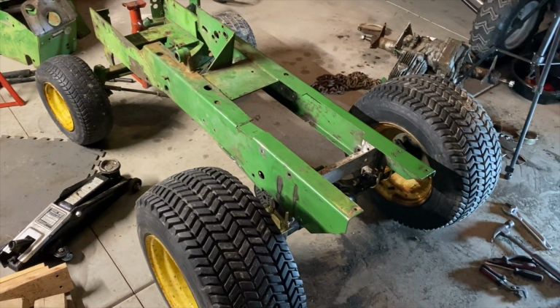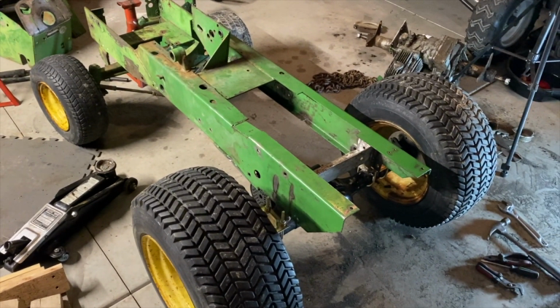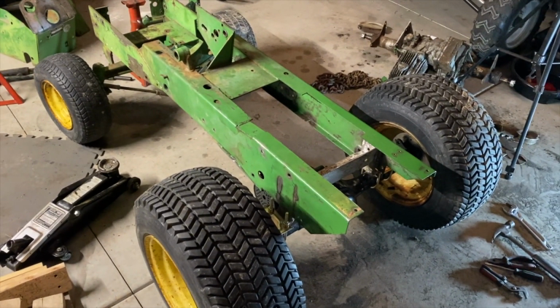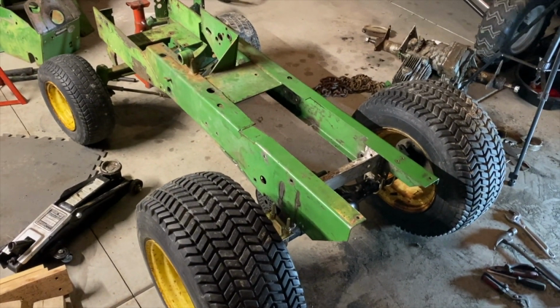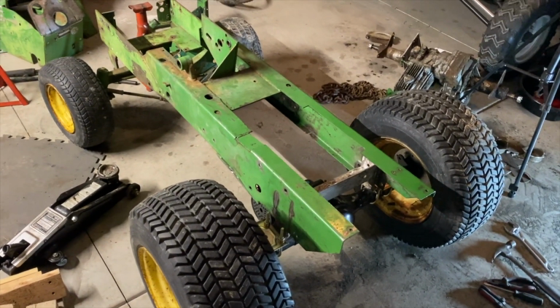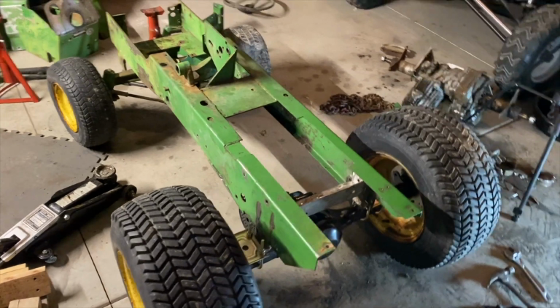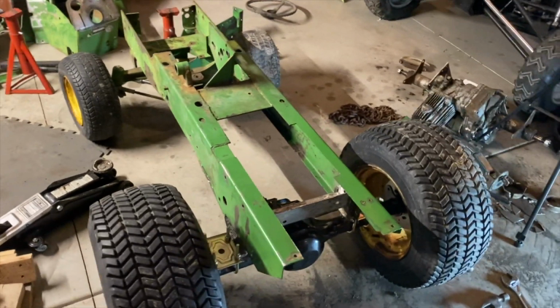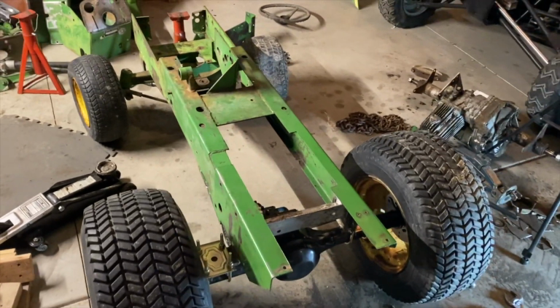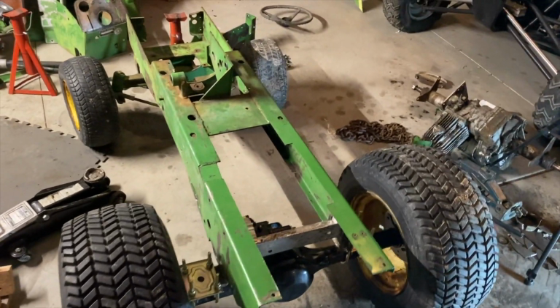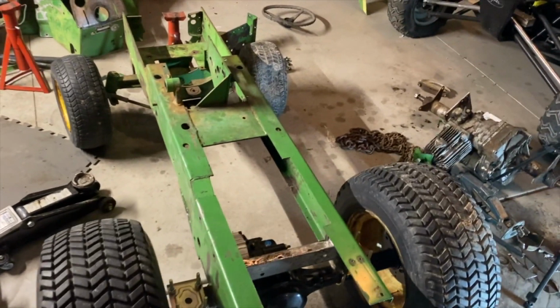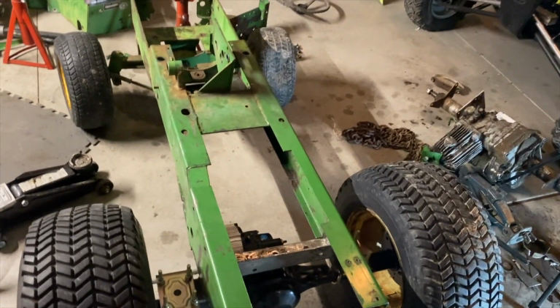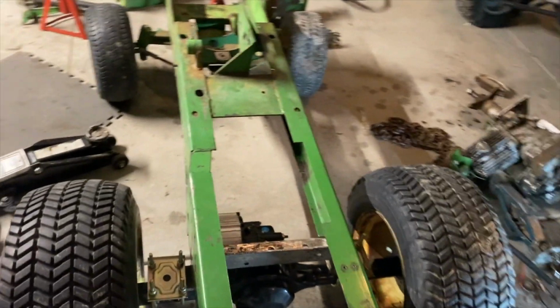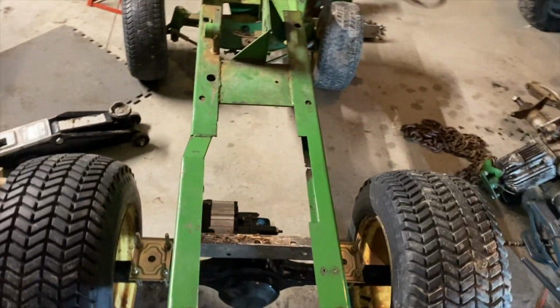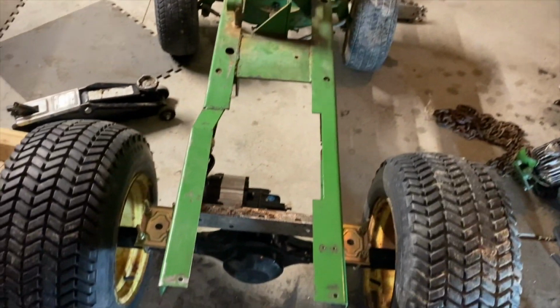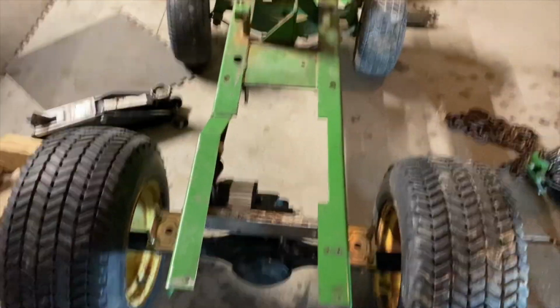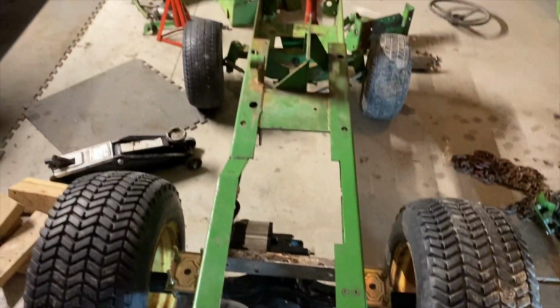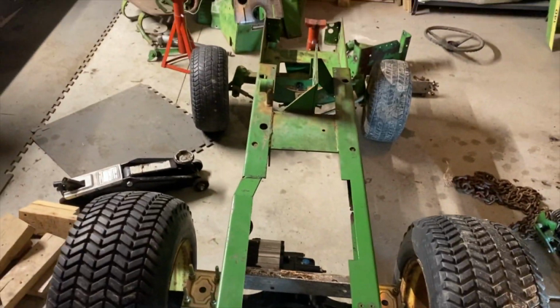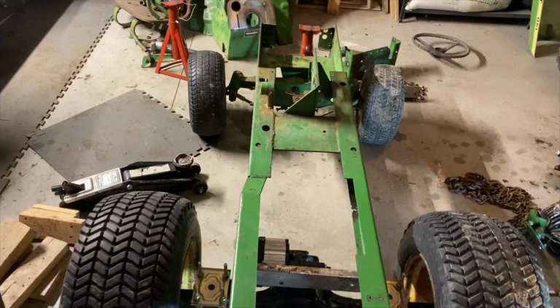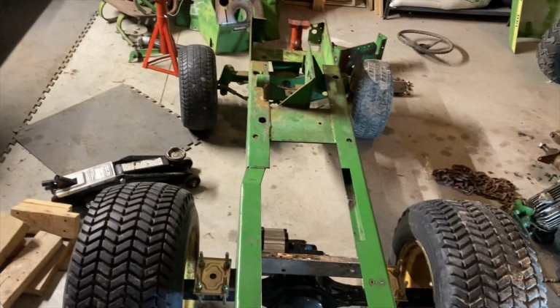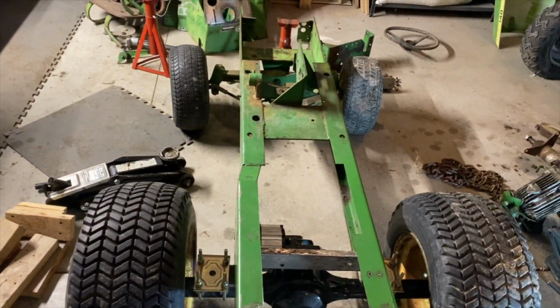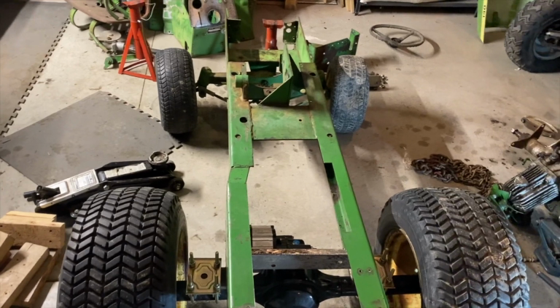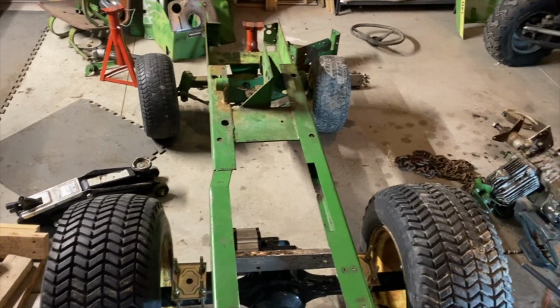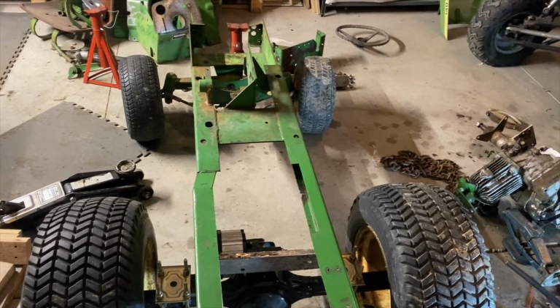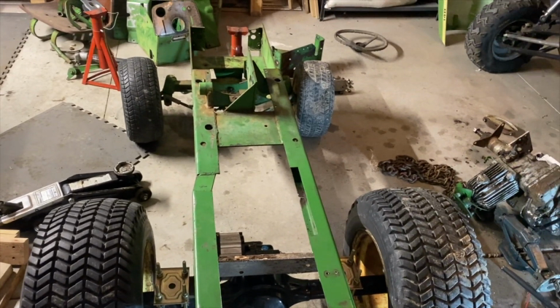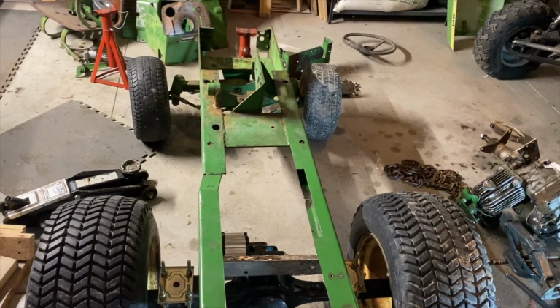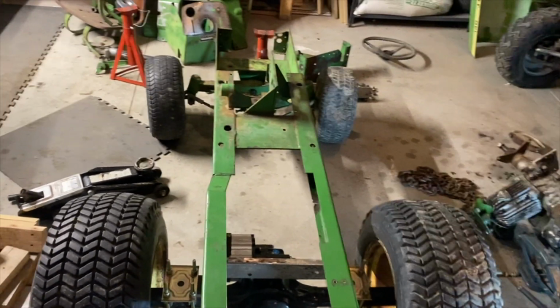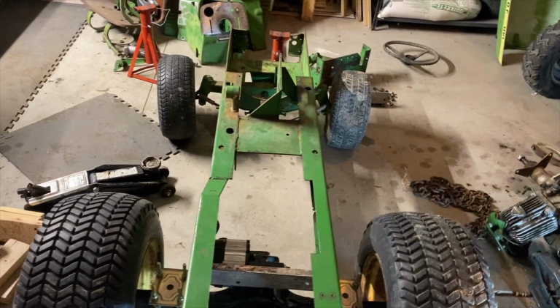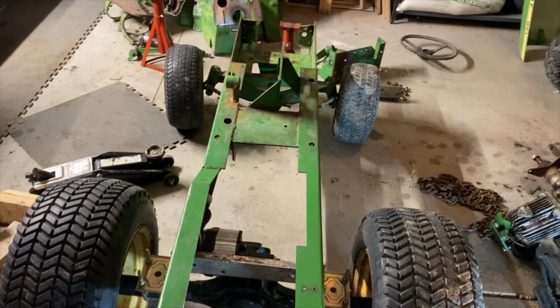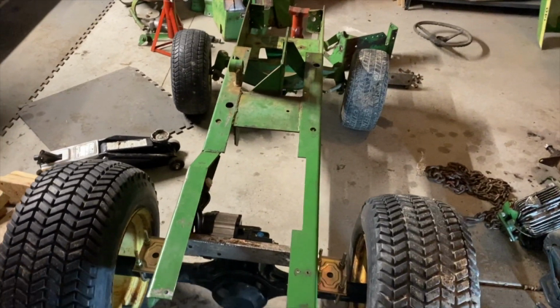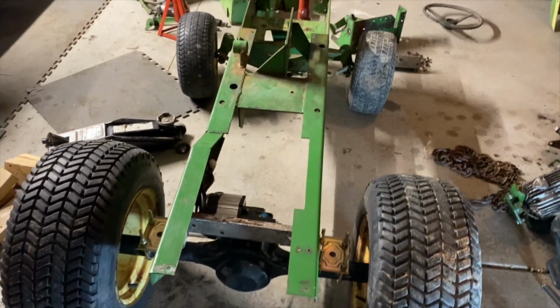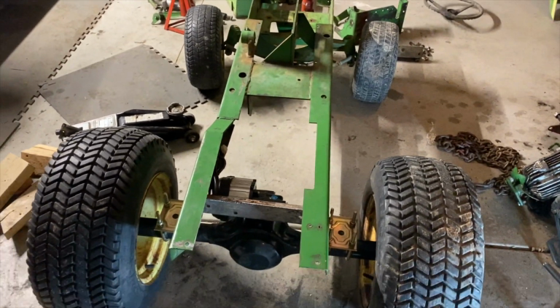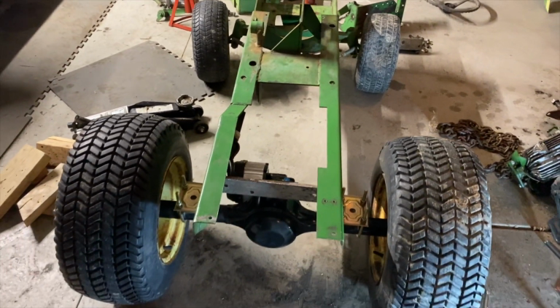Actually, before I do that I'm going to get all the electronics hooked up and make sure it actually works. I need to get a new motor in there and do some more sanding, then I'll get it ready to paint. It's coming along — it's getting close.